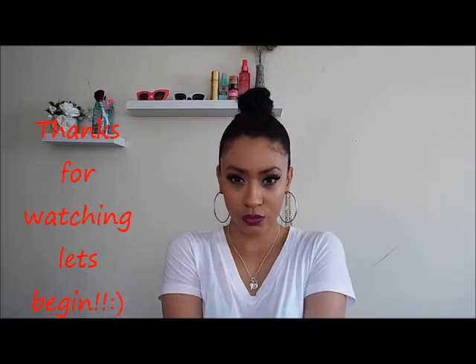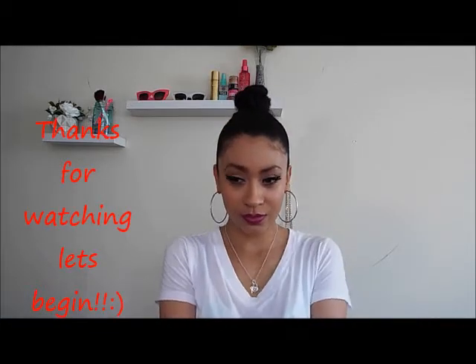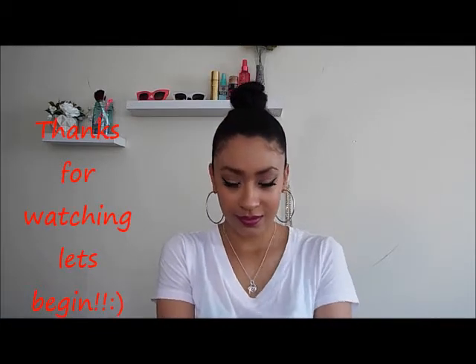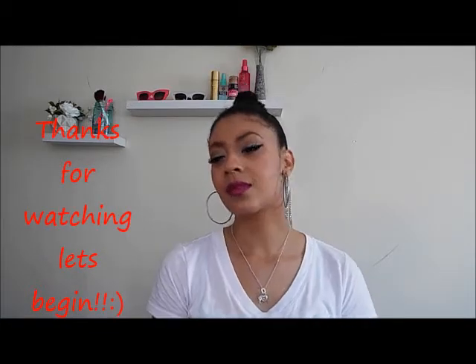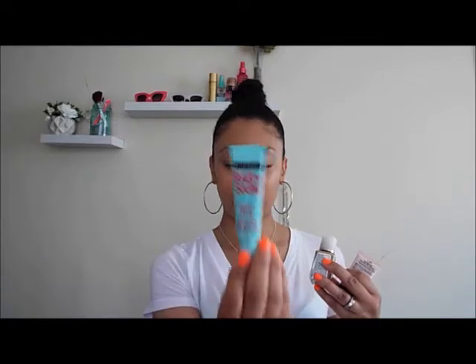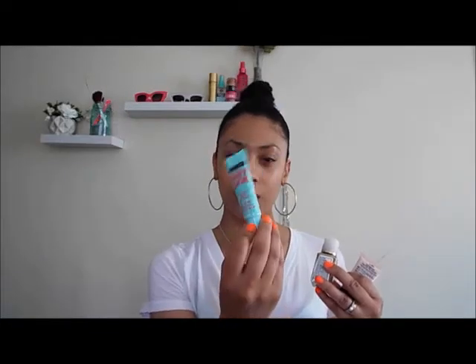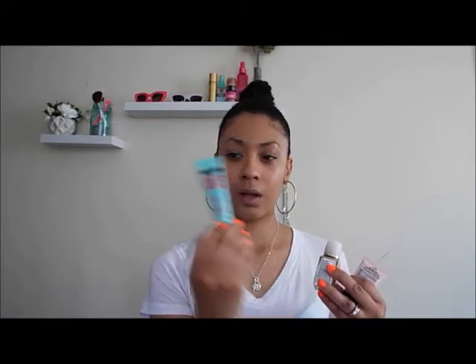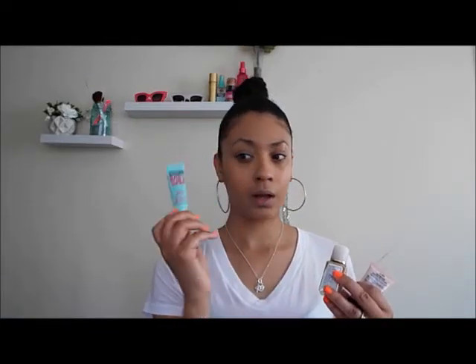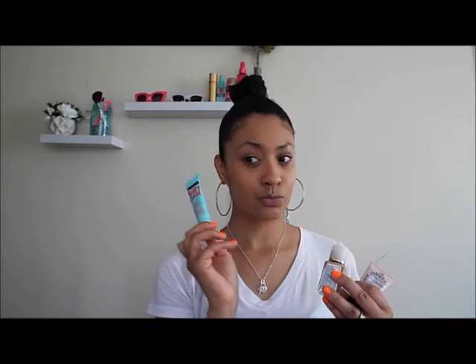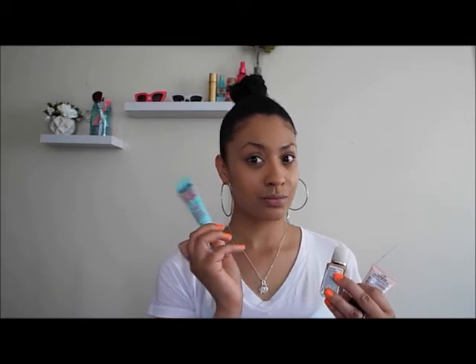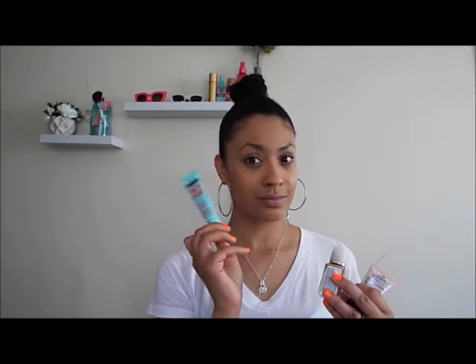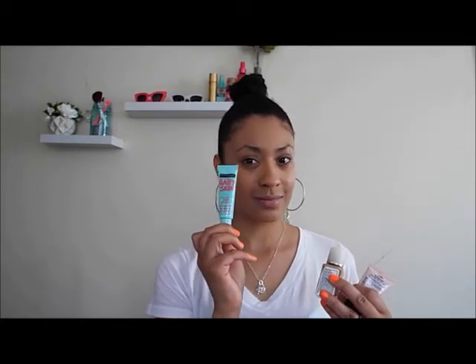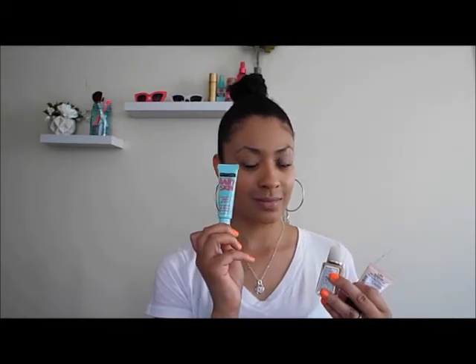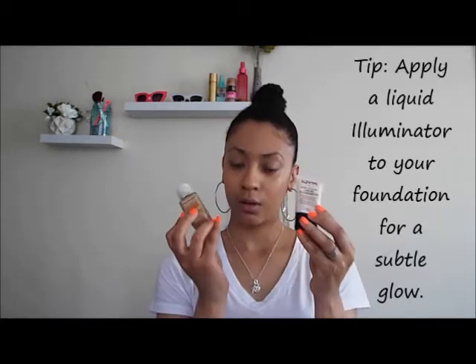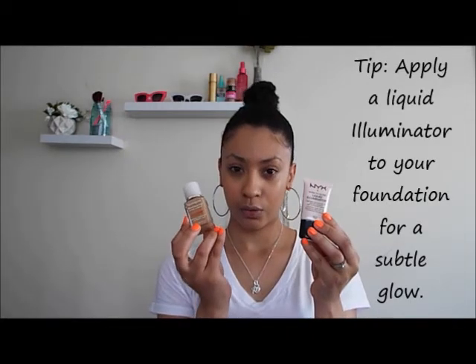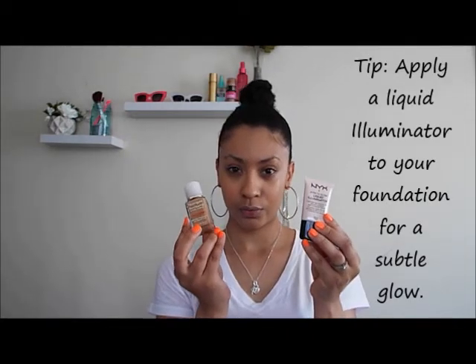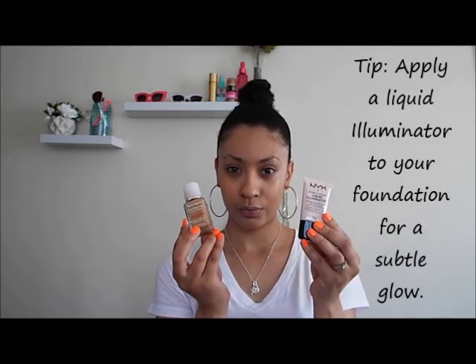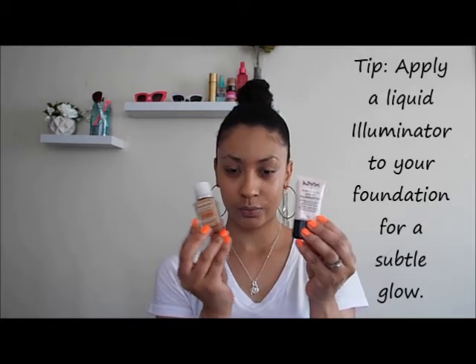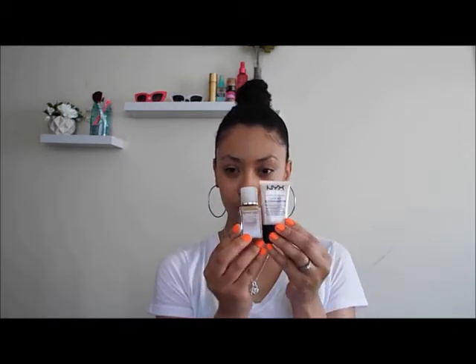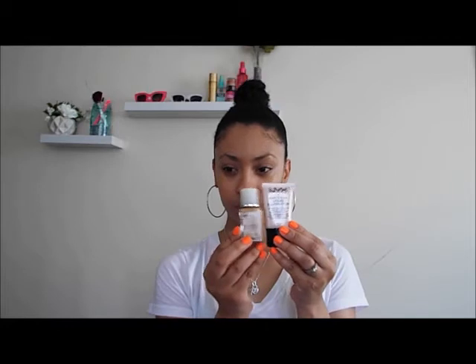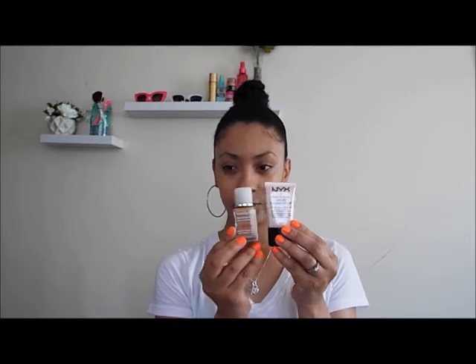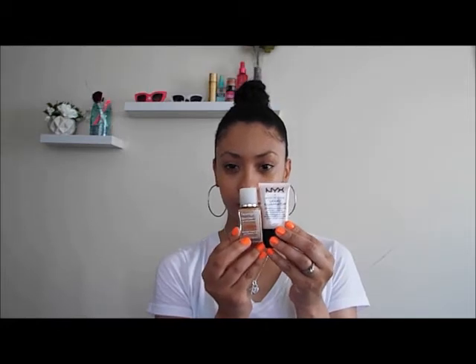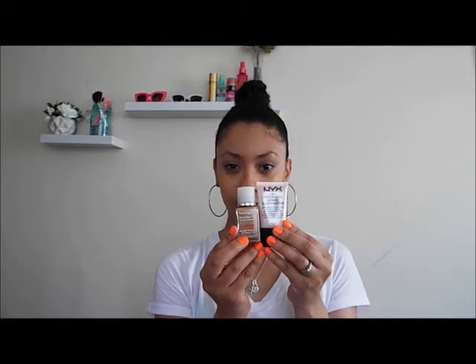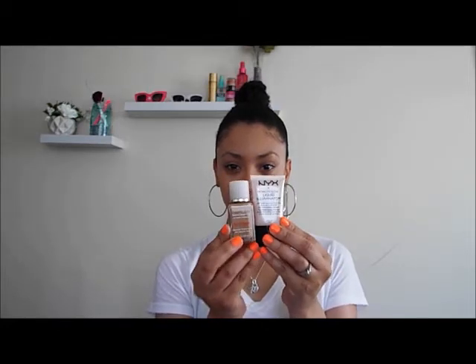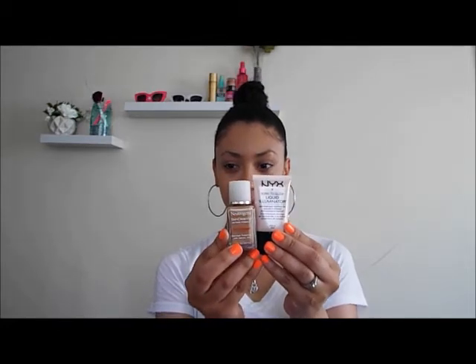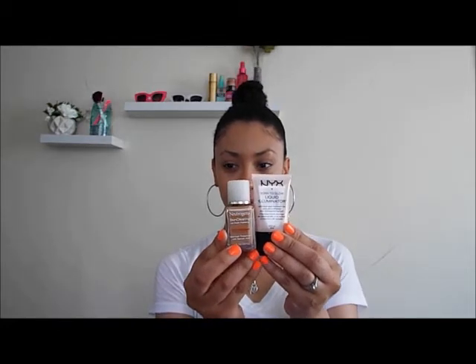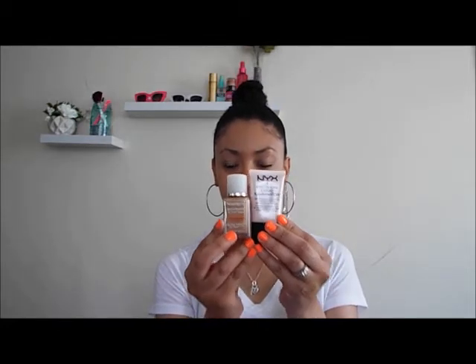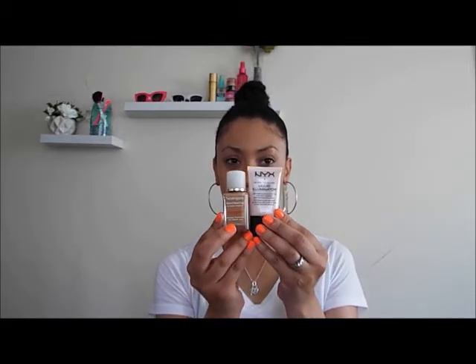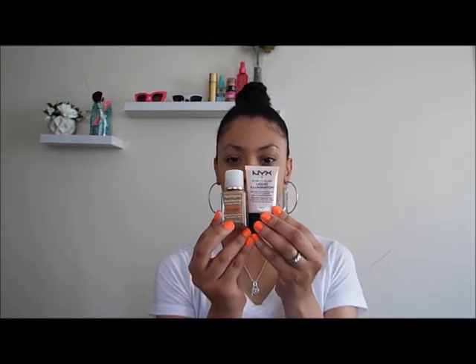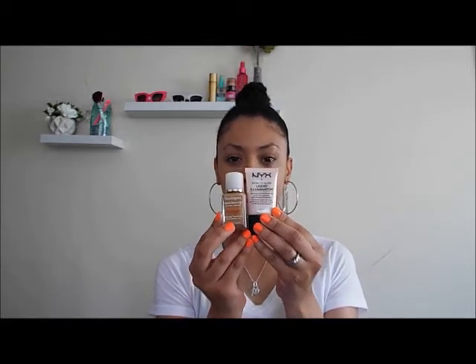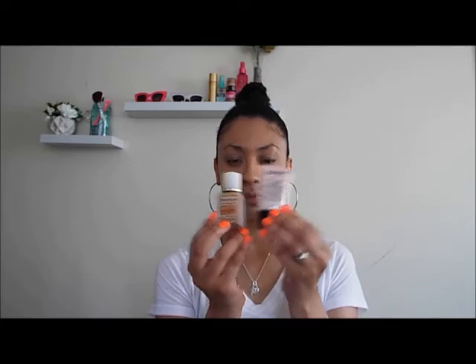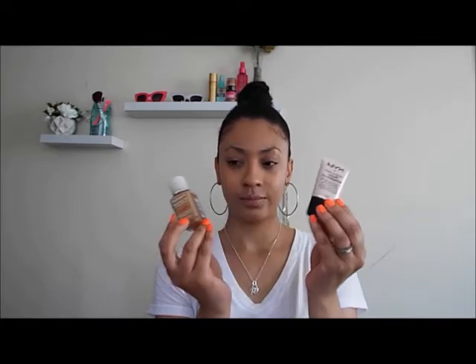I used my Maybelline Baby Skin primer off camera before my face. Now I'm mixing NYX Sunbeam and my Neutrogena skin-clearing foundation together to get myself a nice illuminating, glowy type of face.